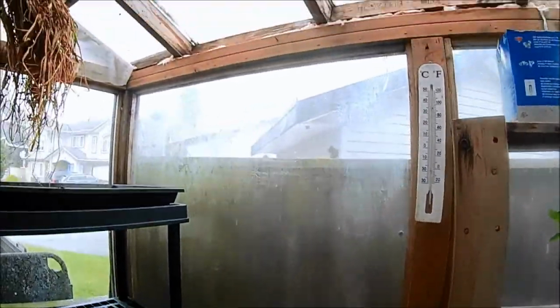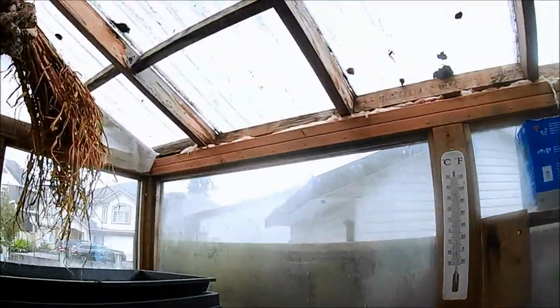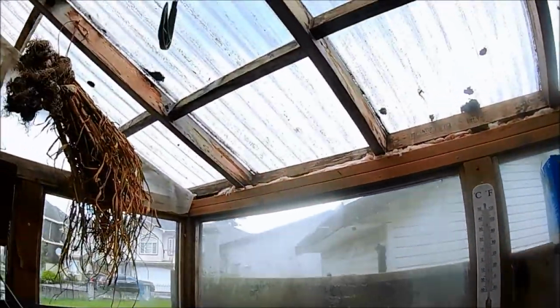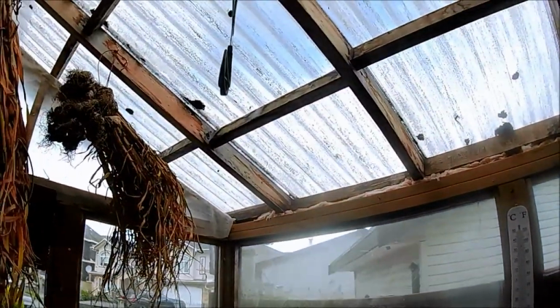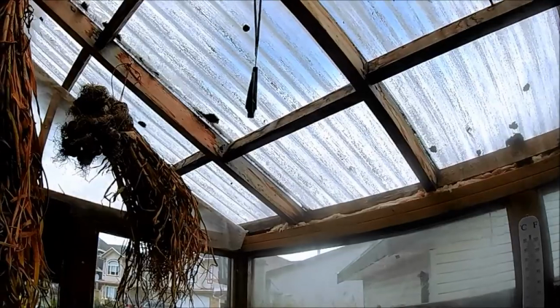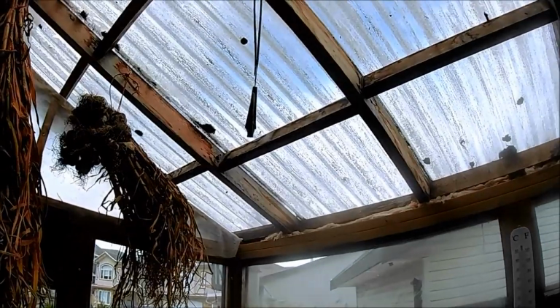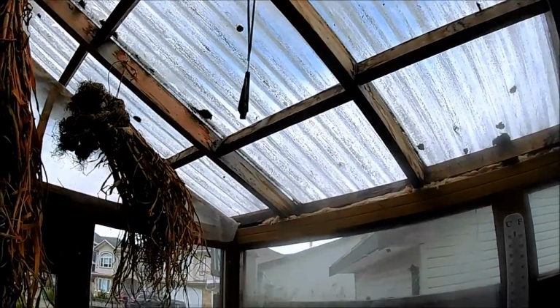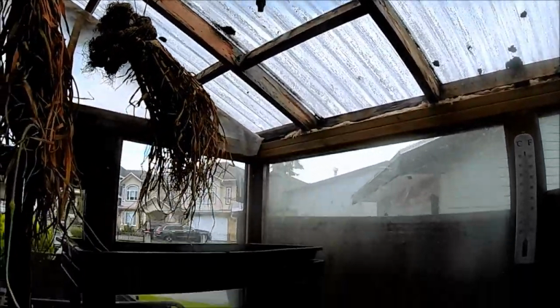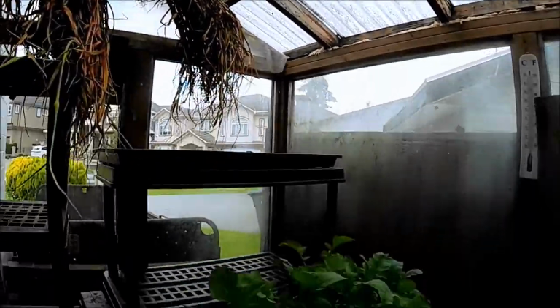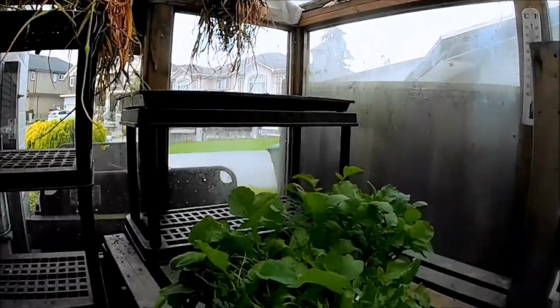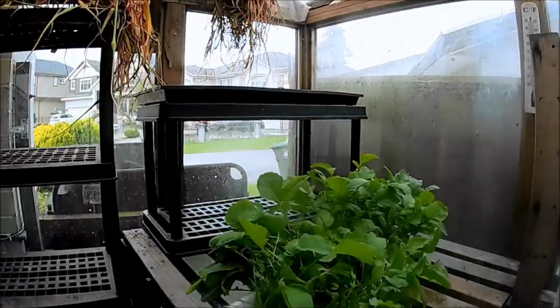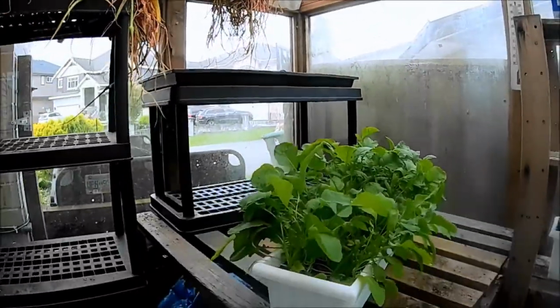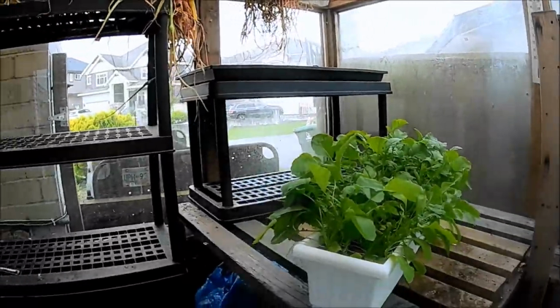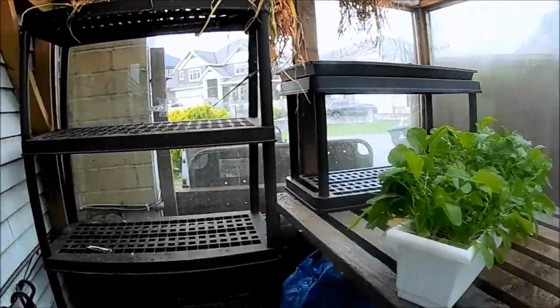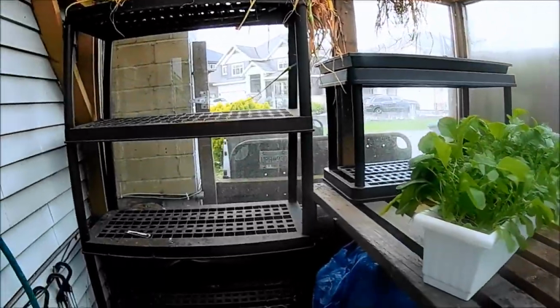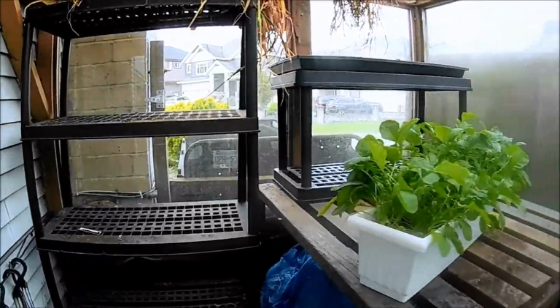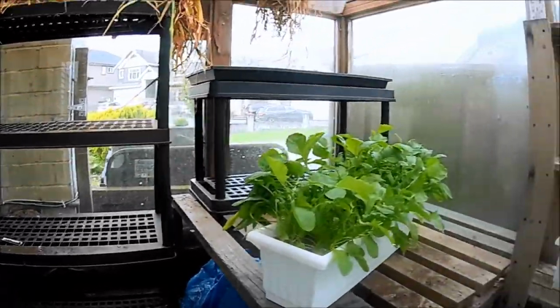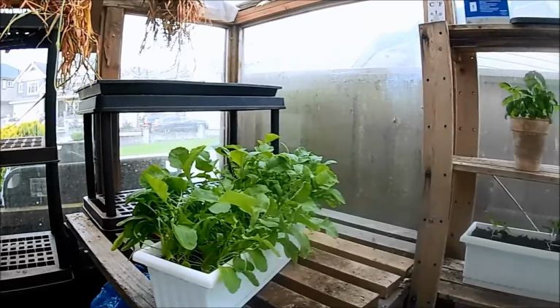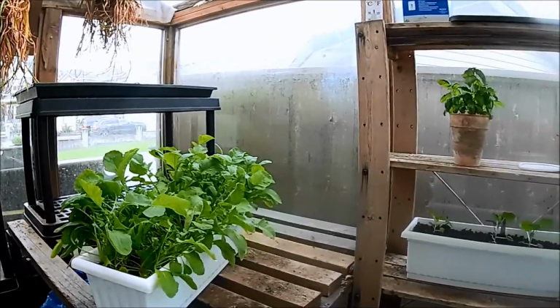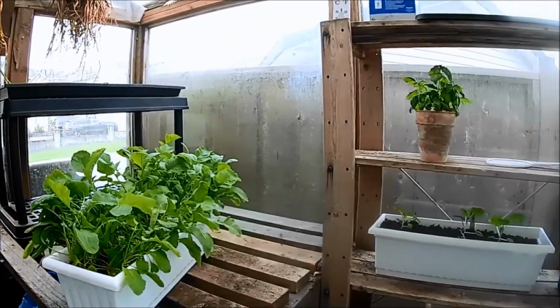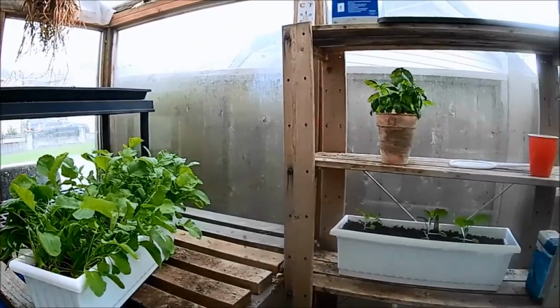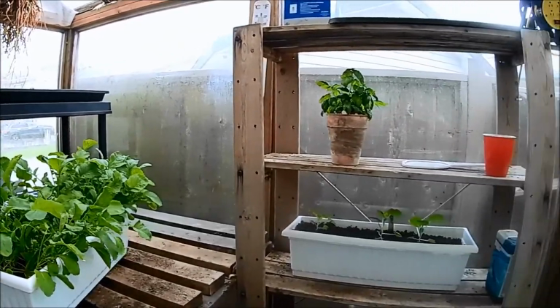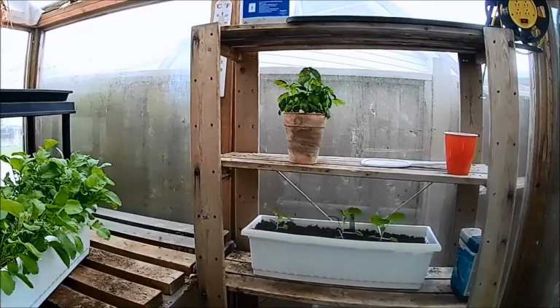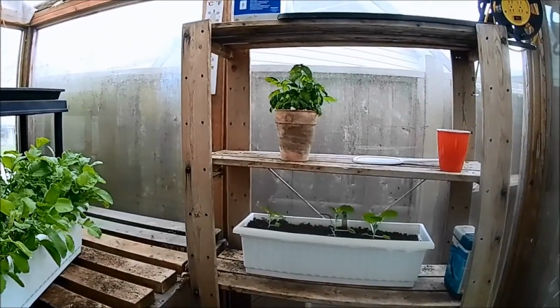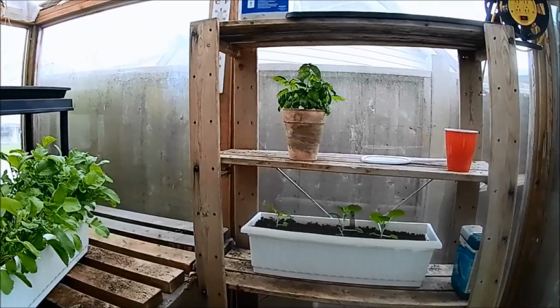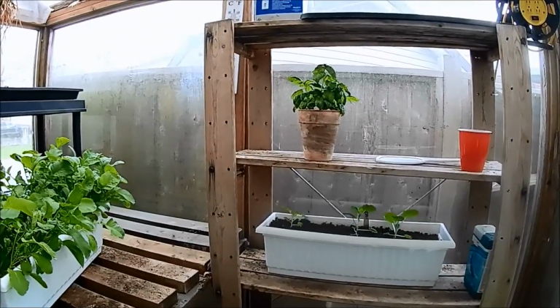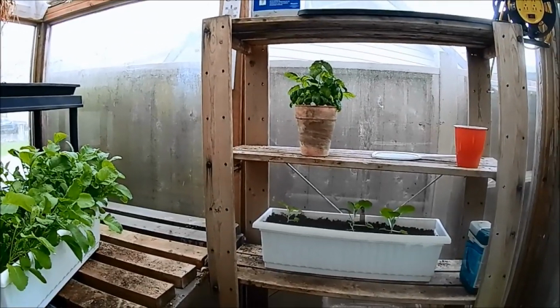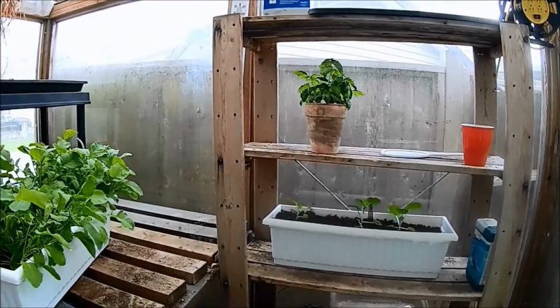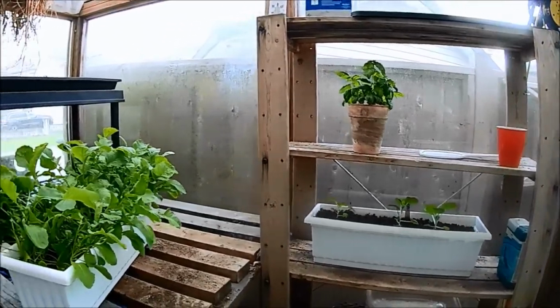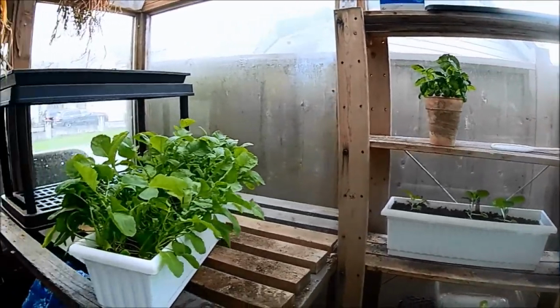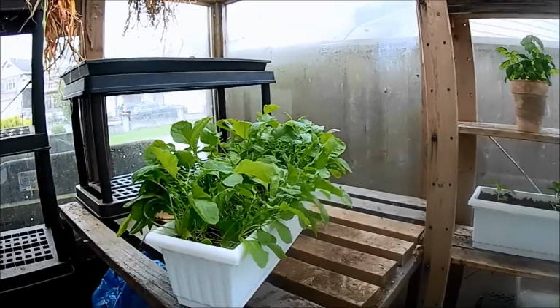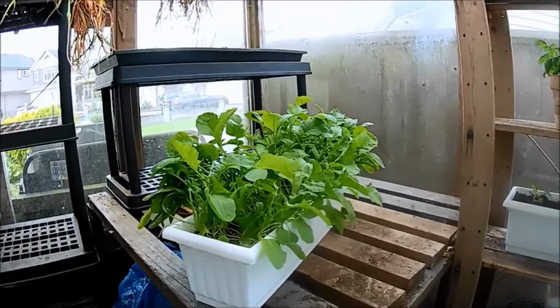Same with the roof. I think if I just drag everything out of here and take a look at it, I might get a better idea of what it is that I want to do.